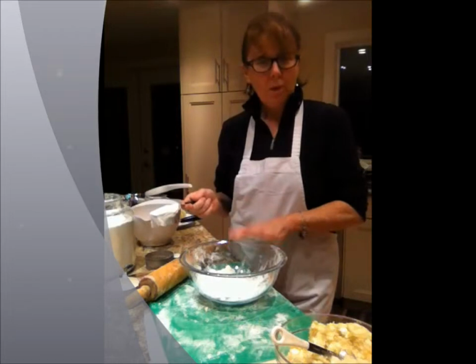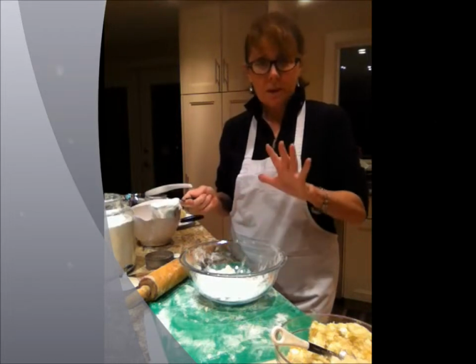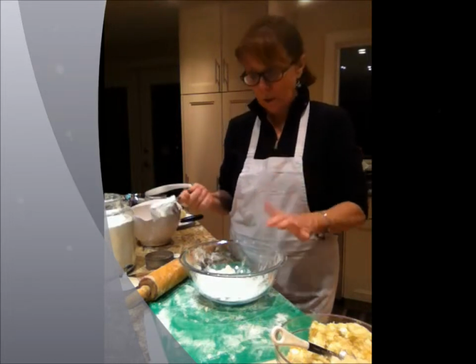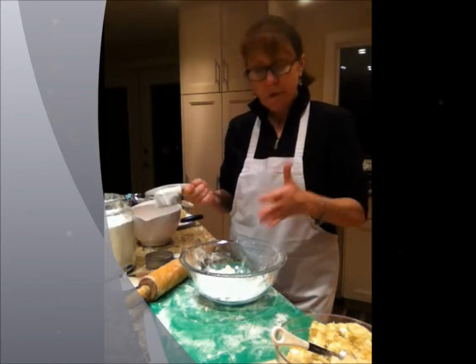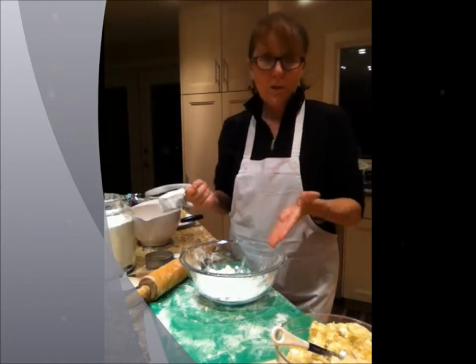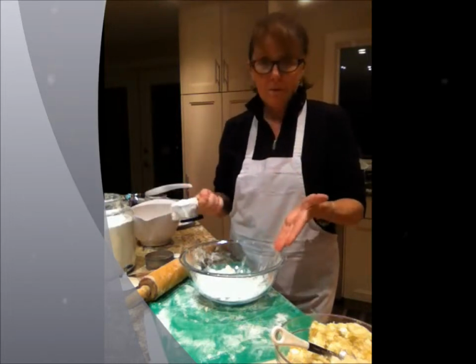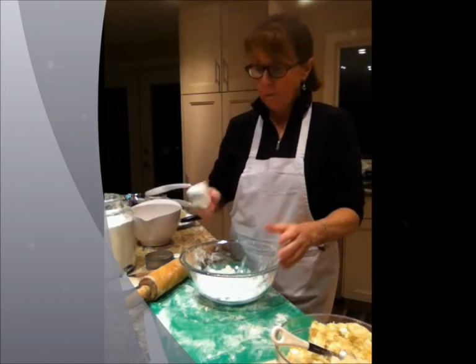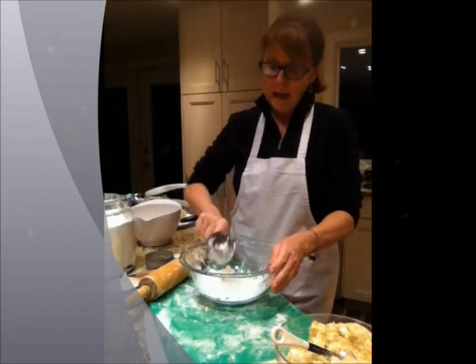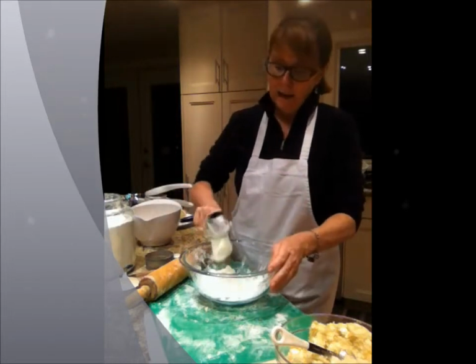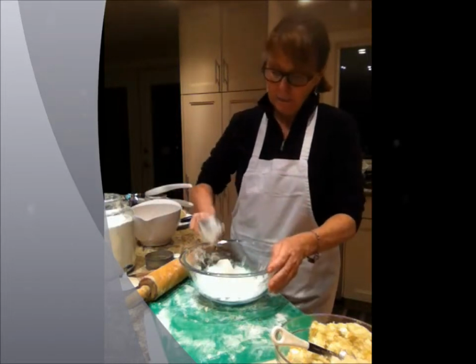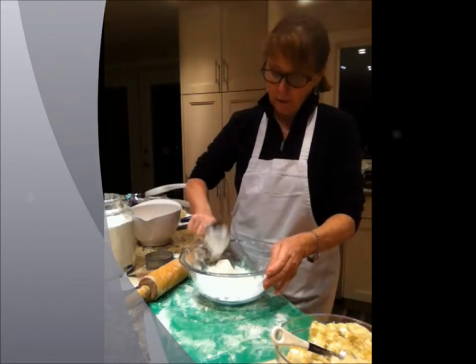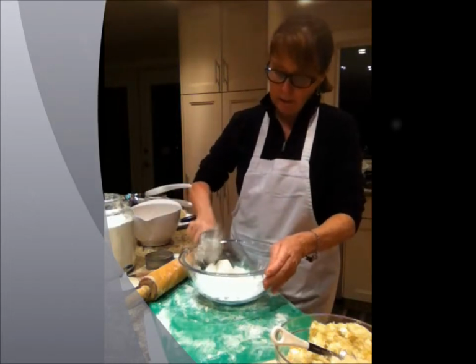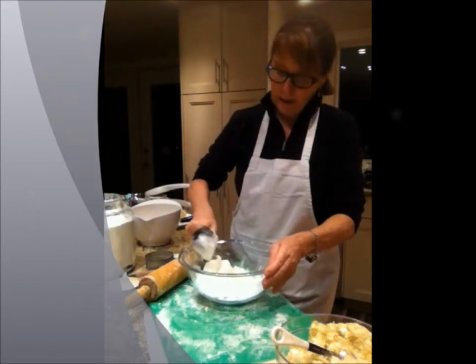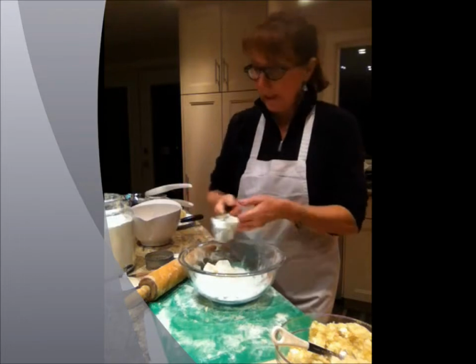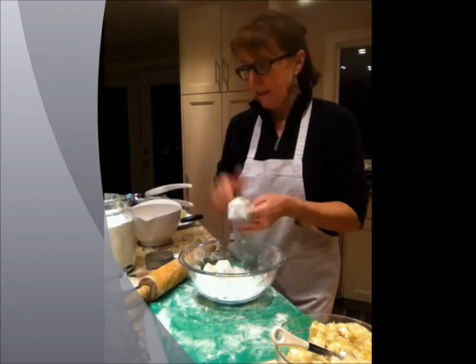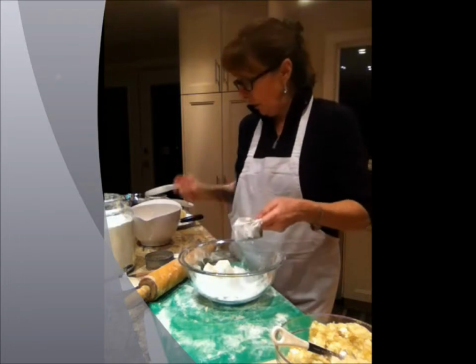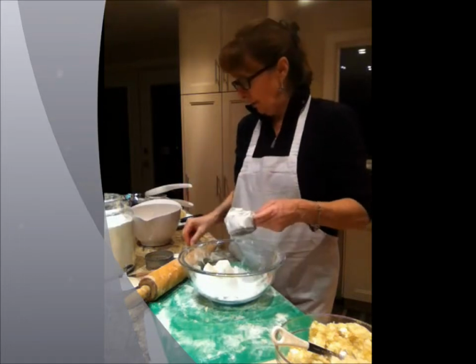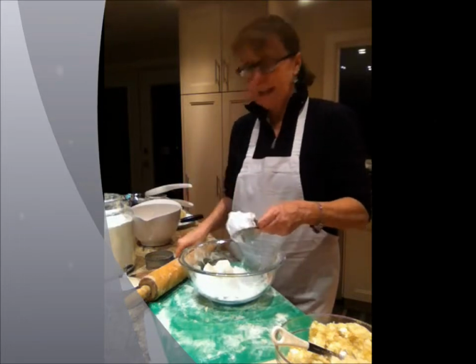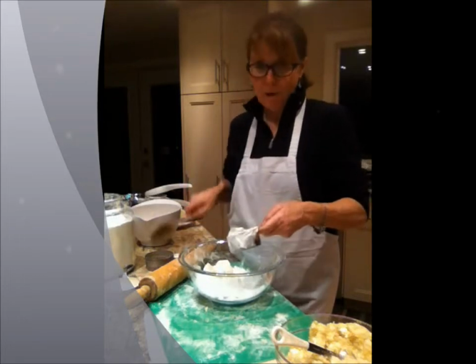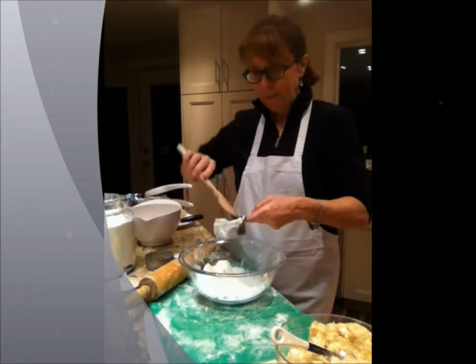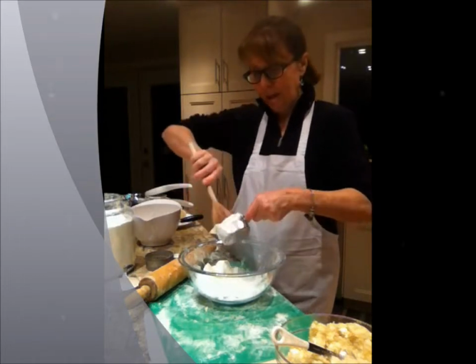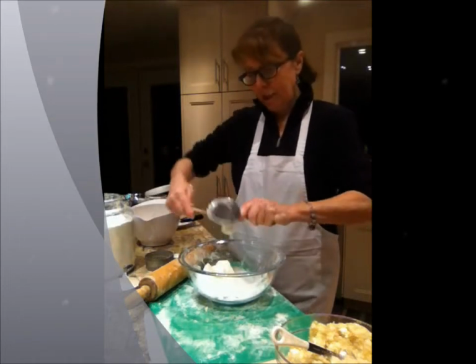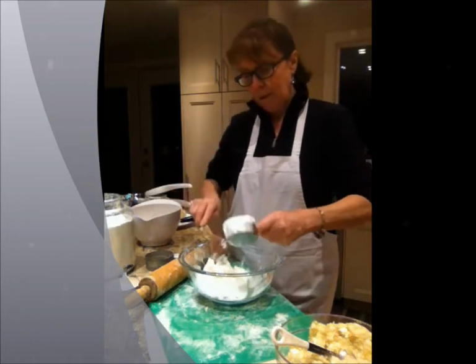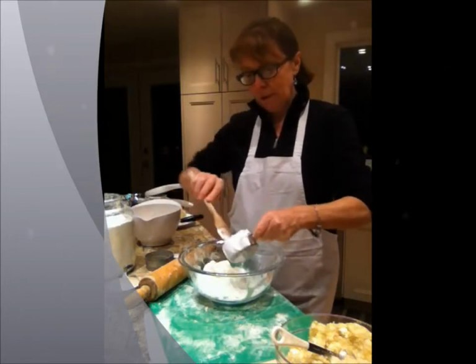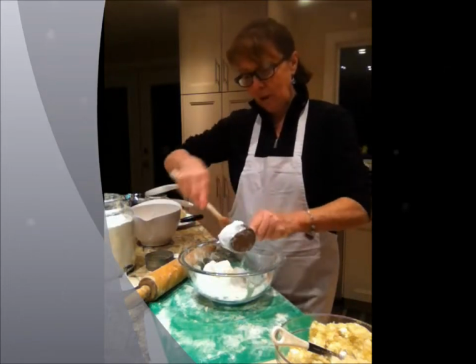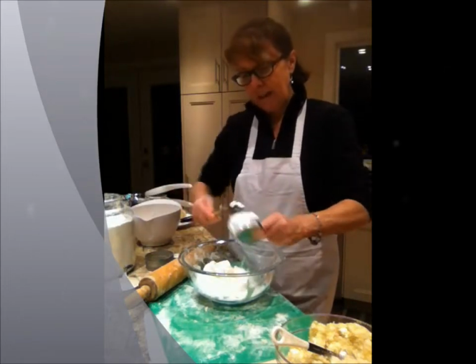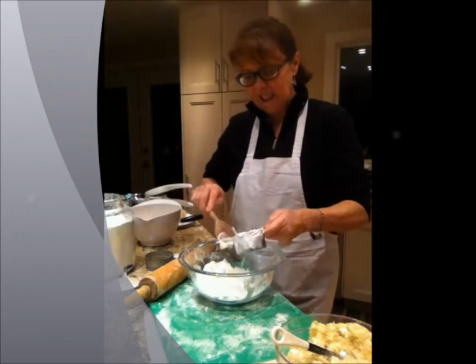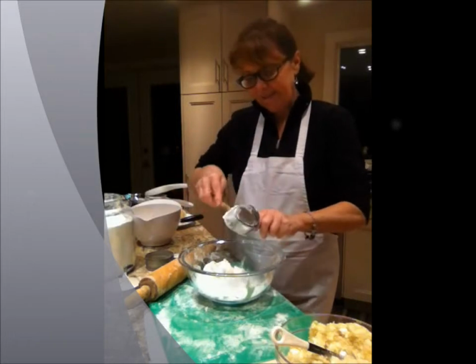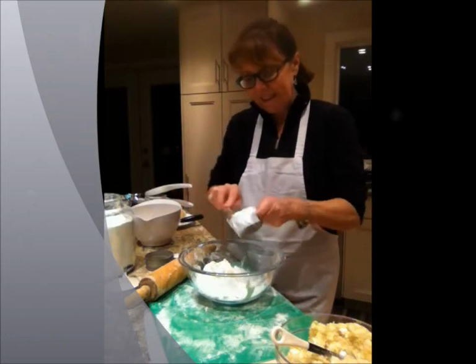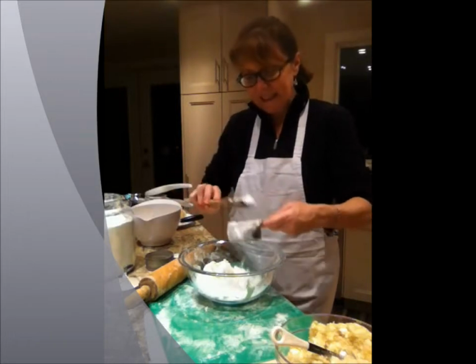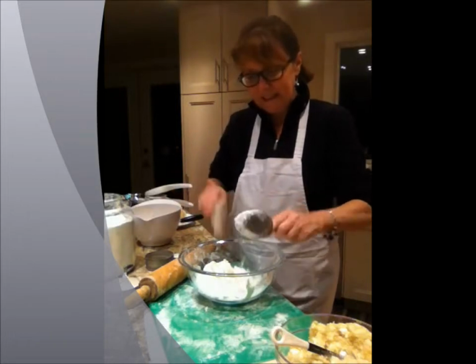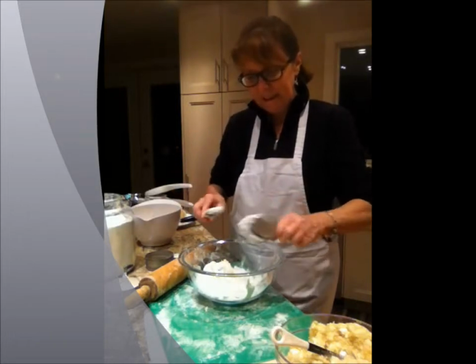In the bowl, this is the dough: three quarters of a cup of flour and half a cup of sour cream. Now this is full fat sour cream — don't skimp out, don't use the low fat, because it just doesn't taste that good.